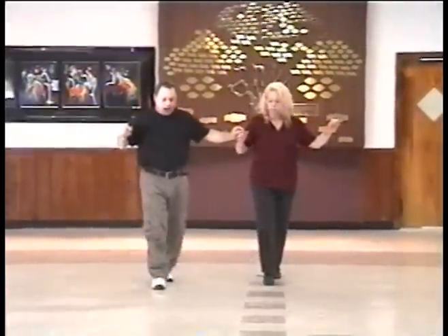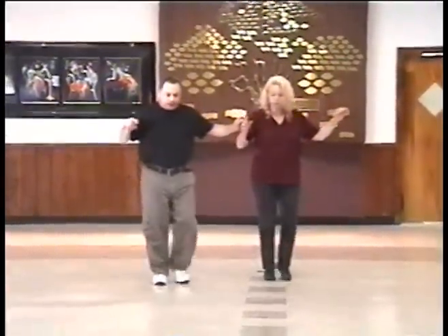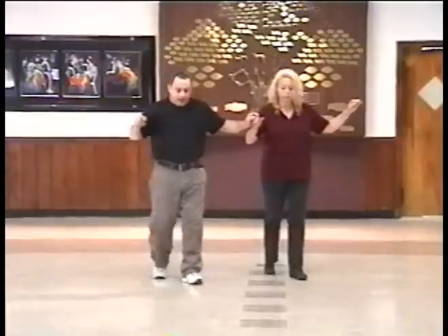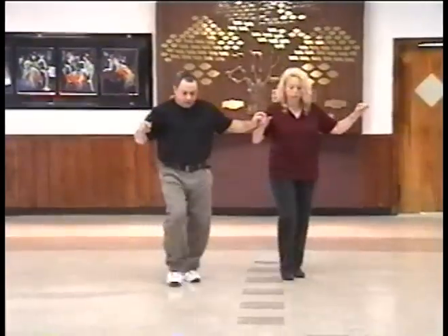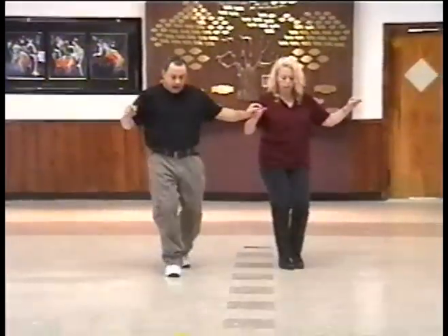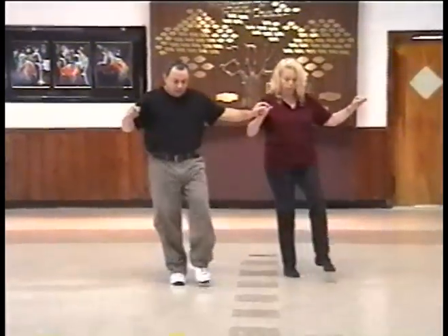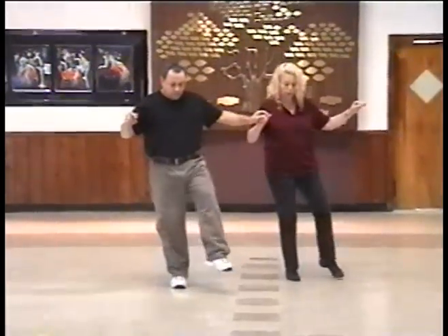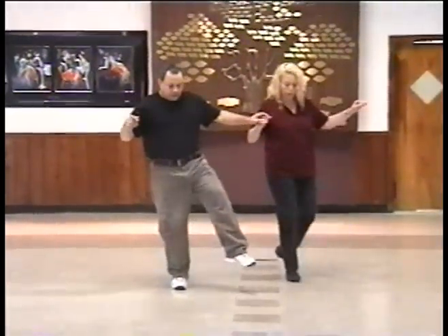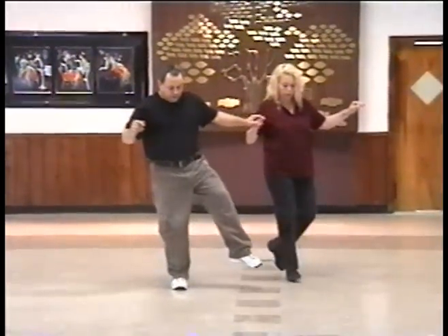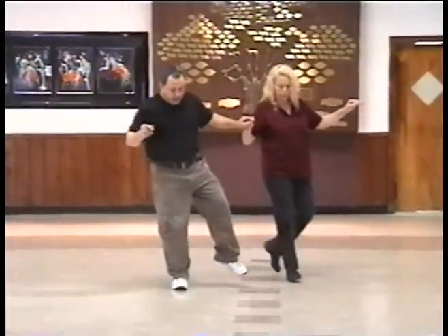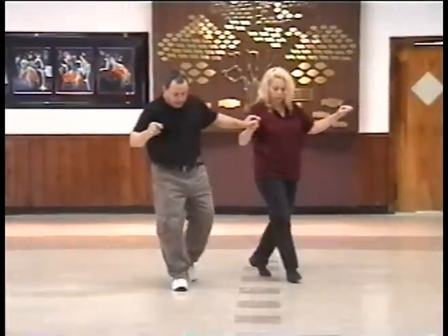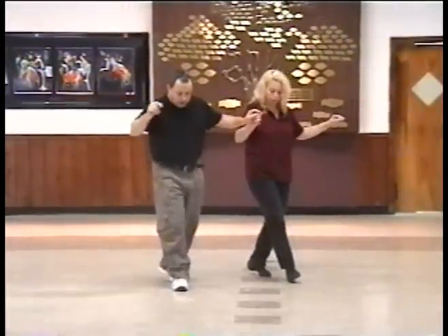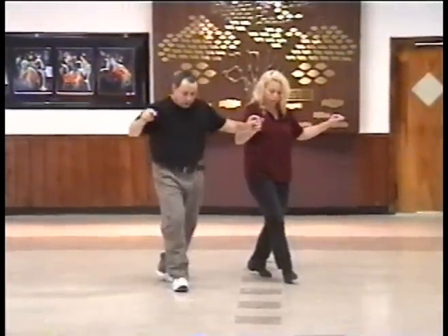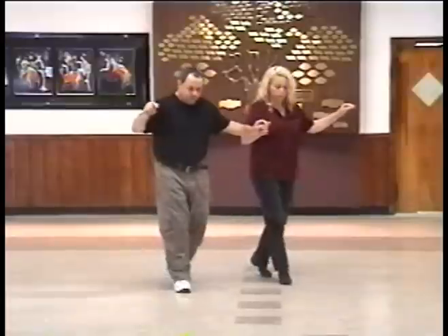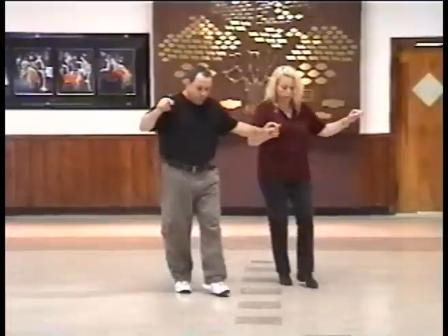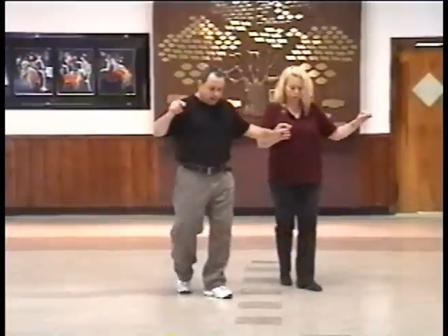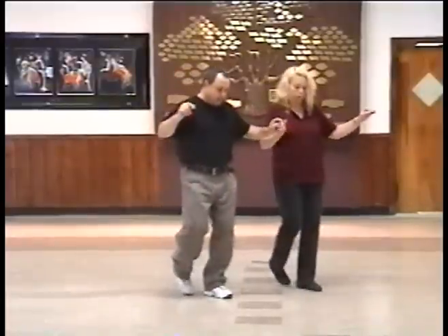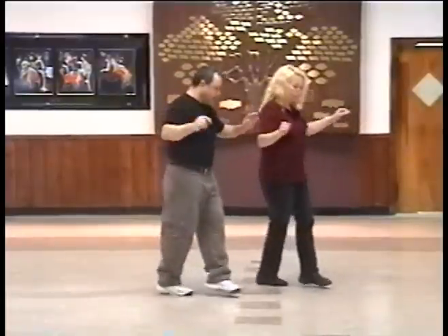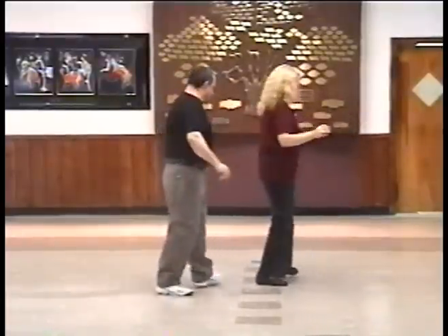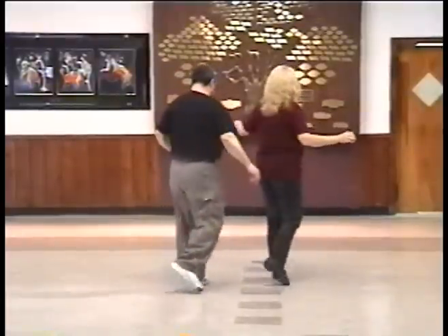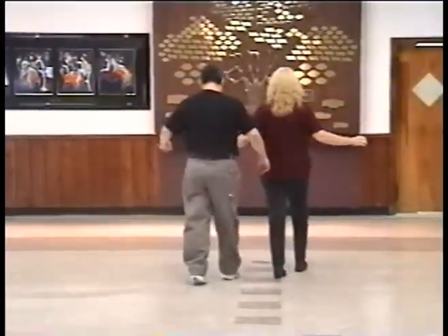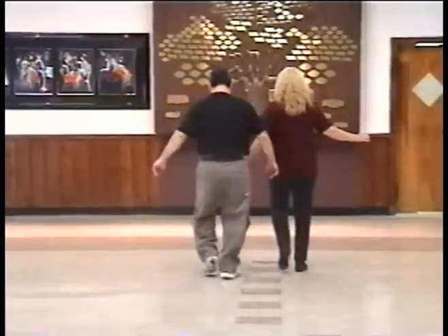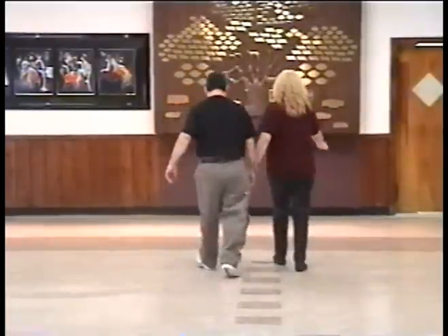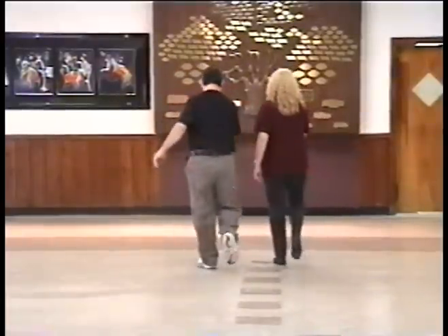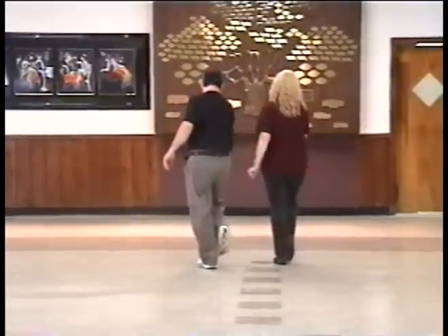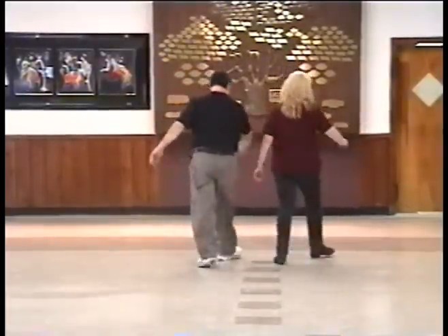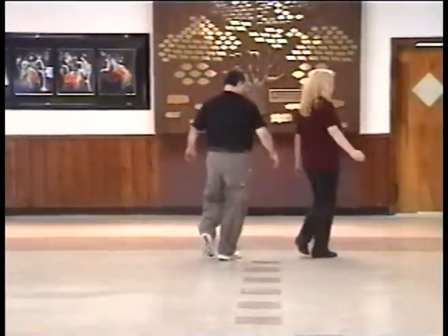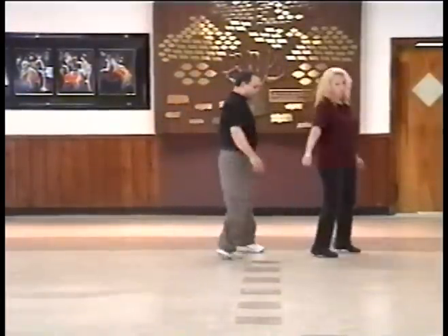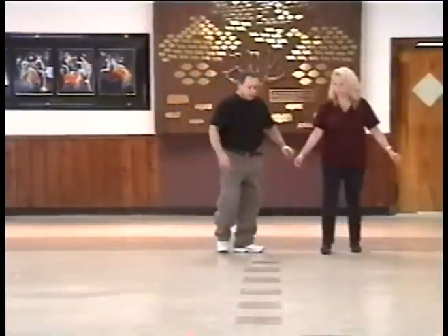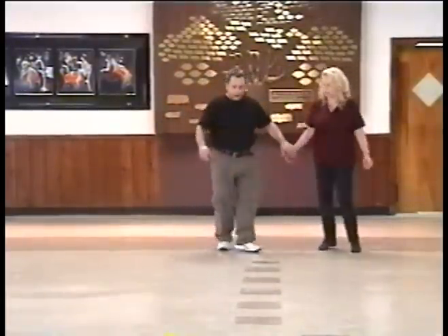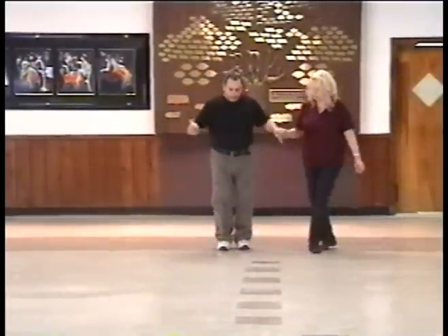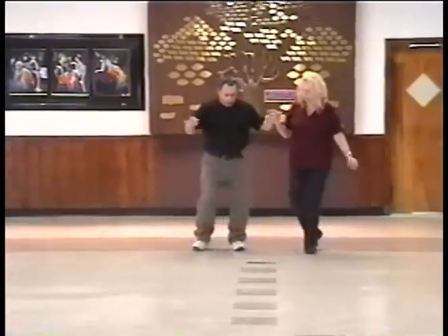Right, left, right, take left, back. Back, forward, and left, right, left, and turn, two, three, four.